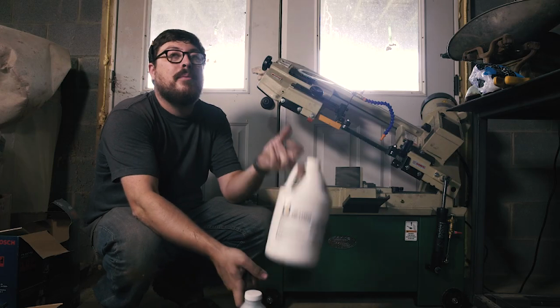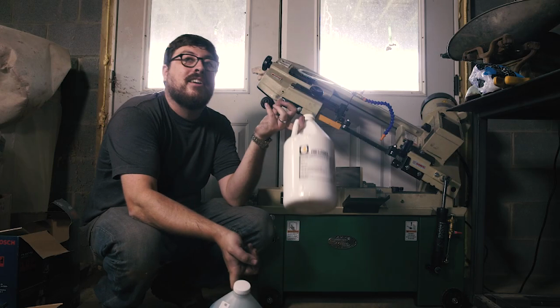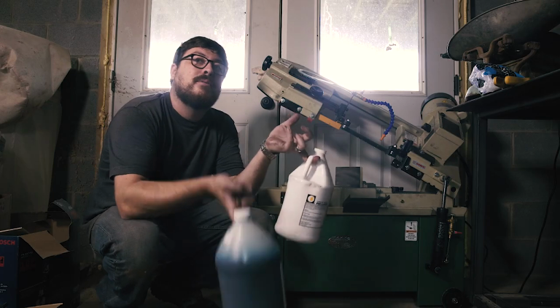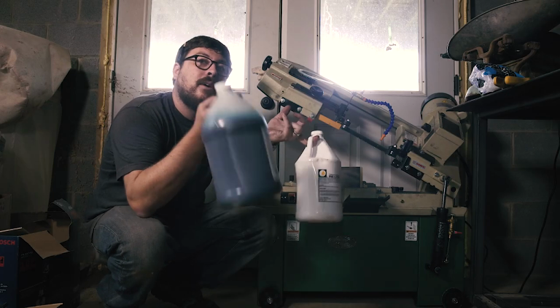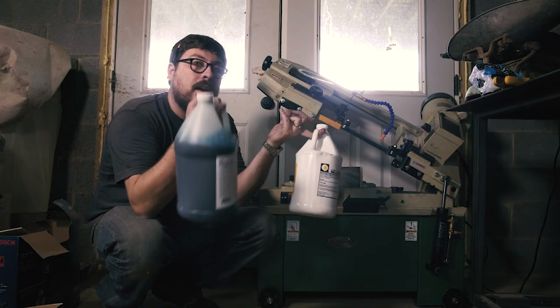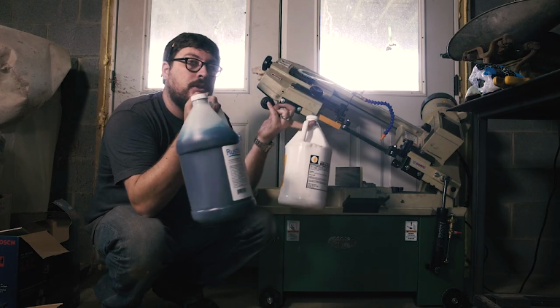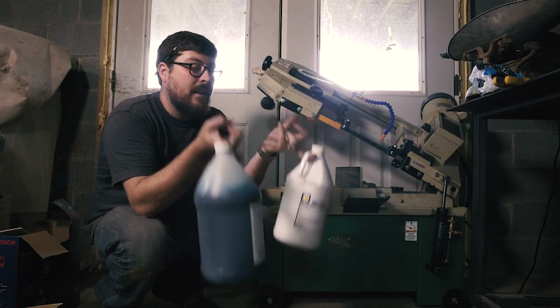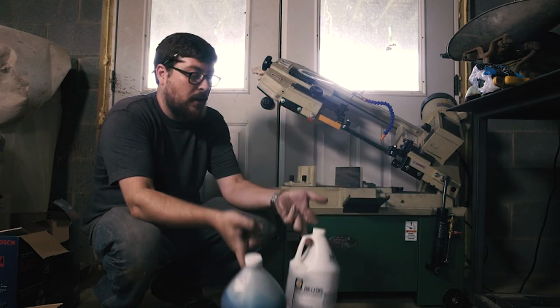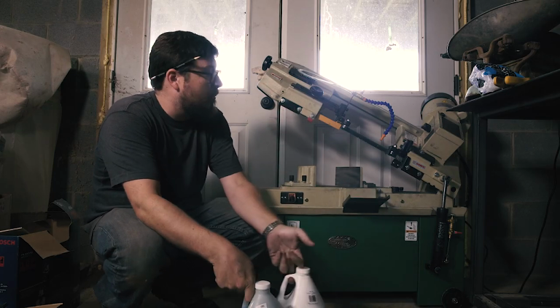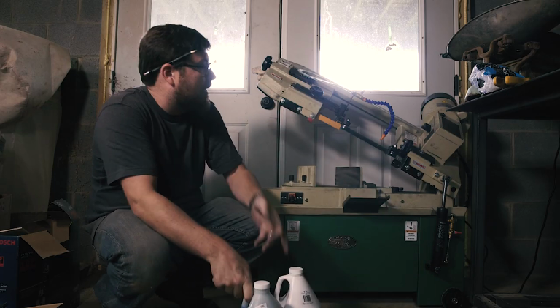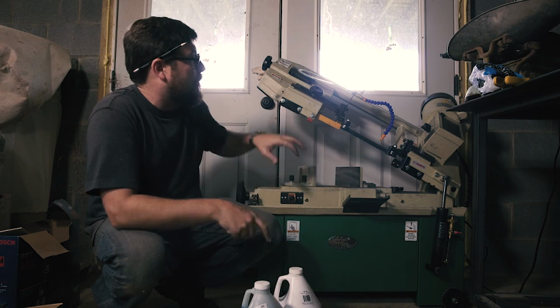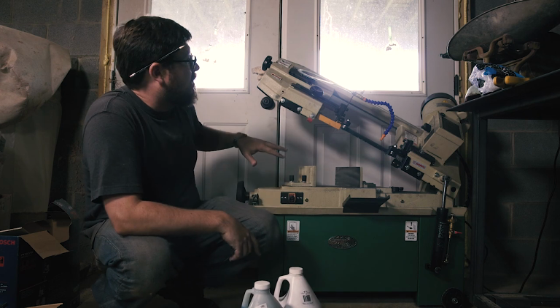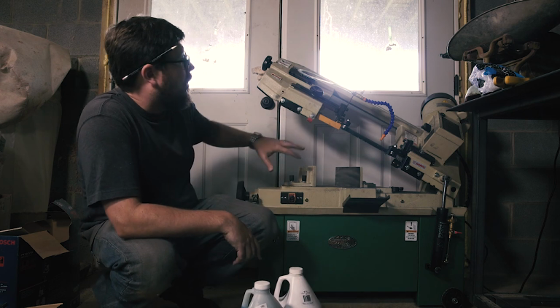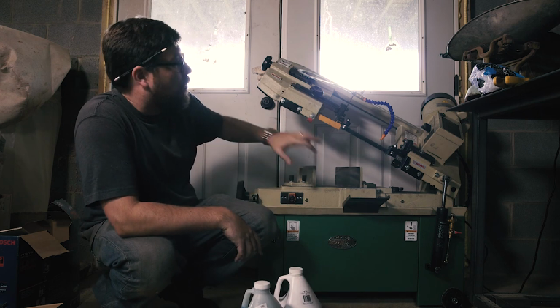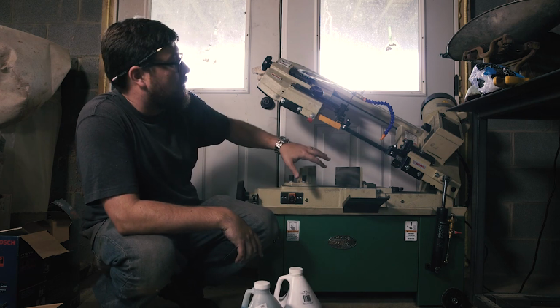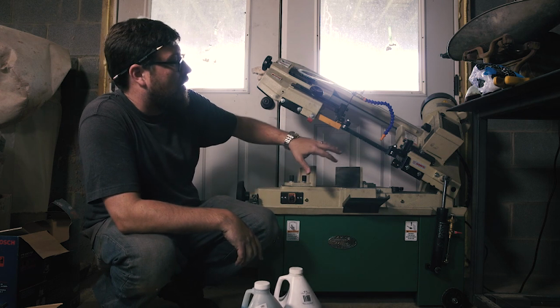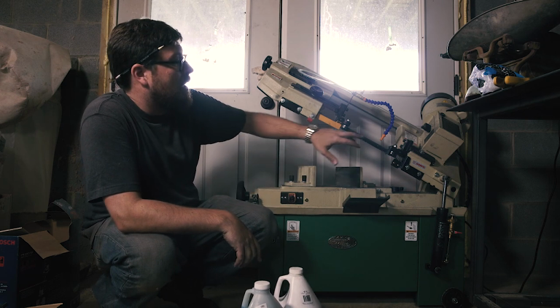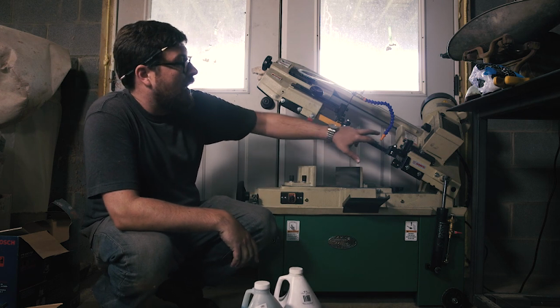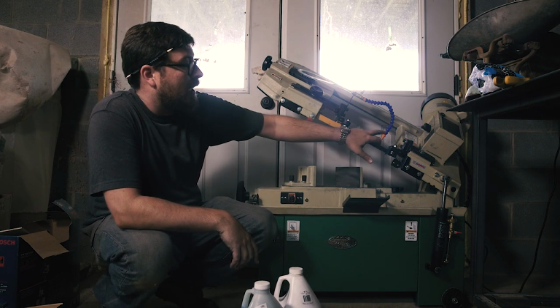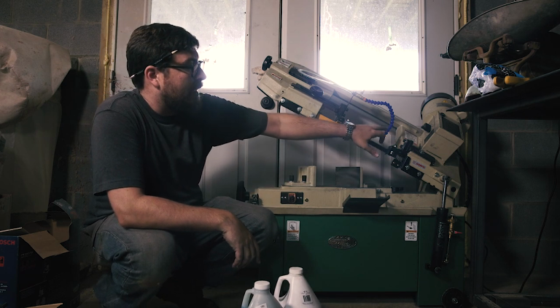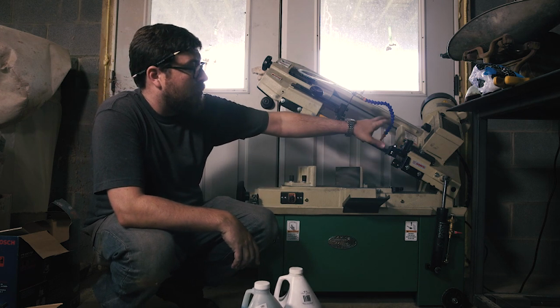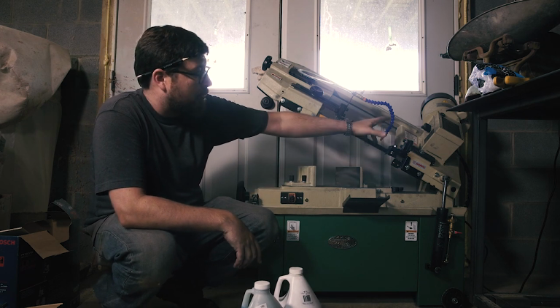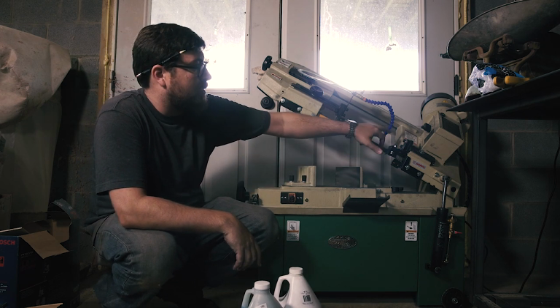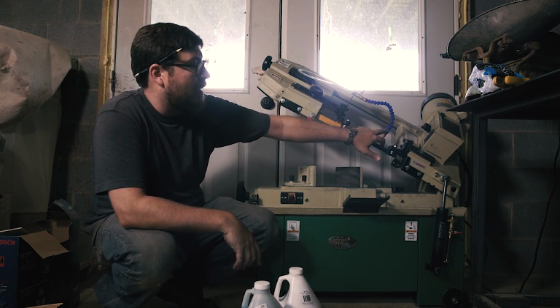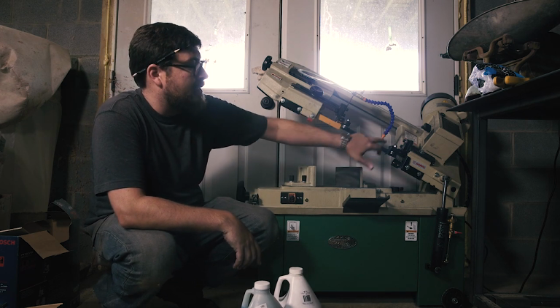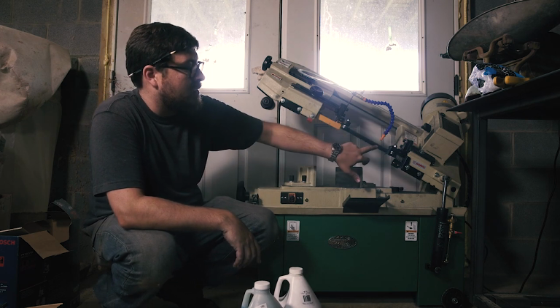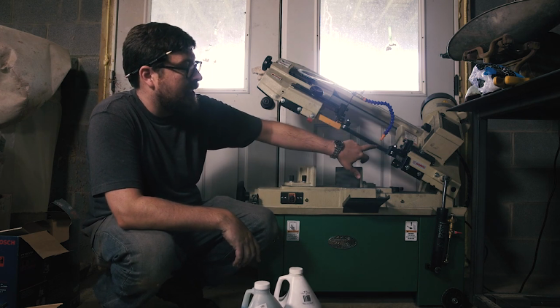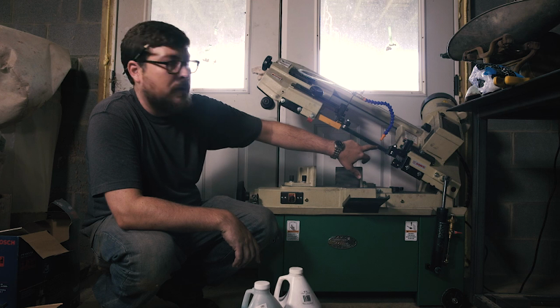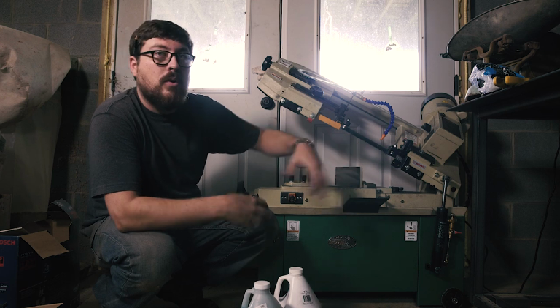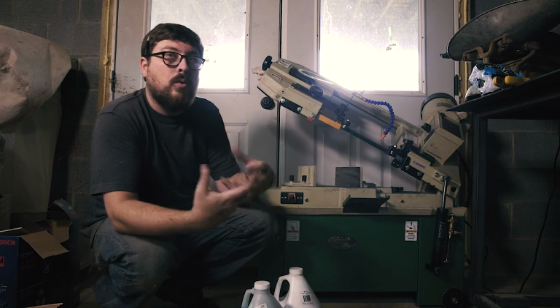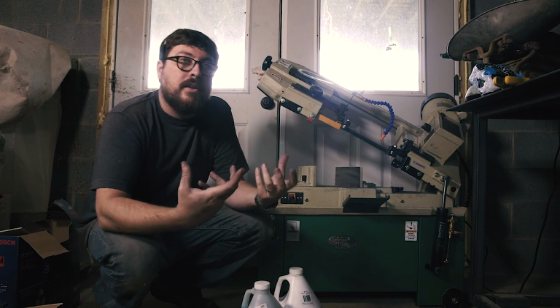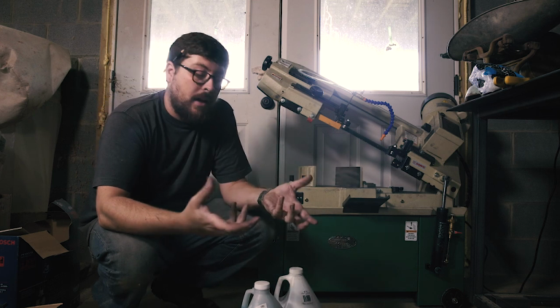I'm talking about cutting fluid that would go in a metal cutting bandsaw with a reservoir — the fluid comes out of this nozzle and keeps the blade cool while you're cutting.